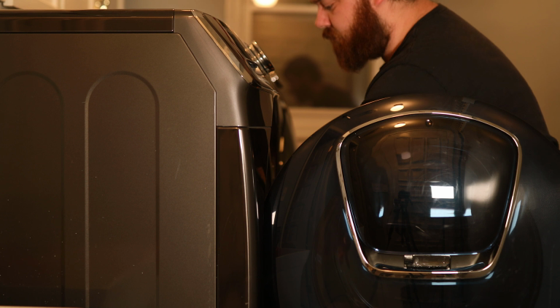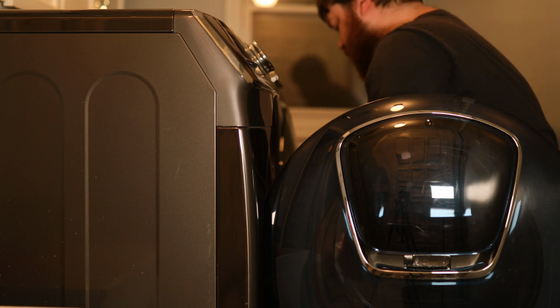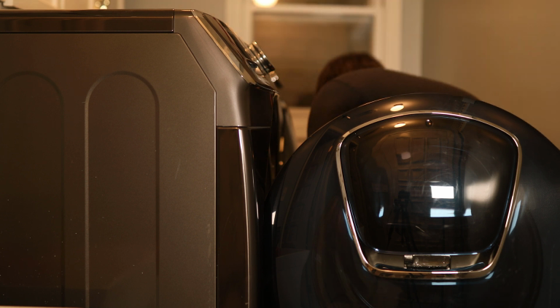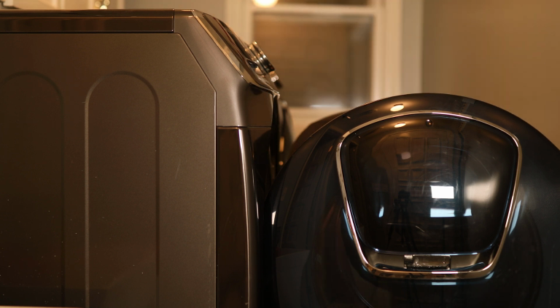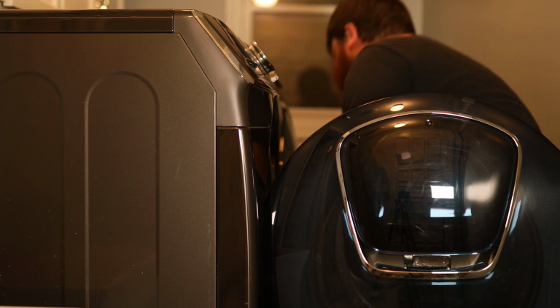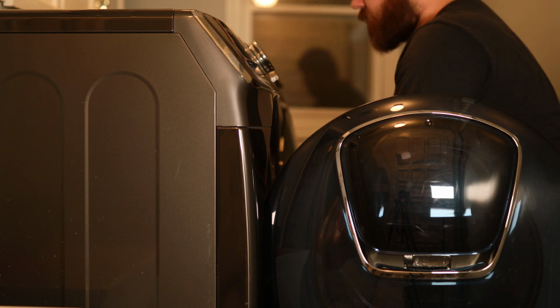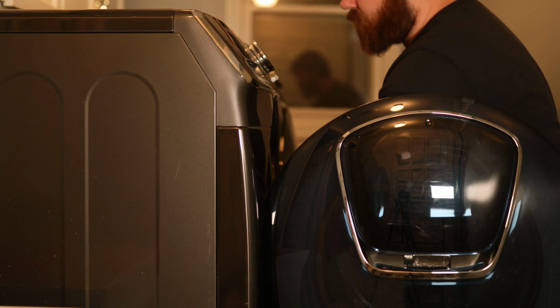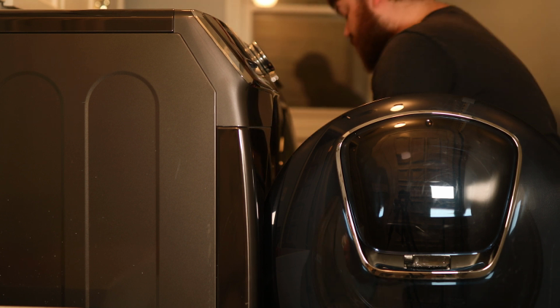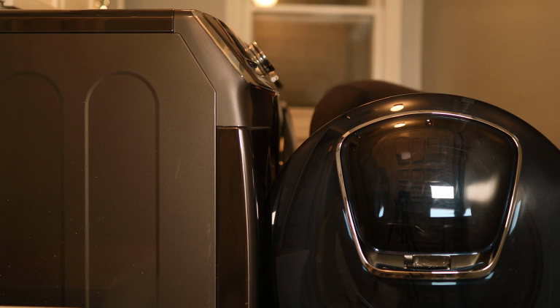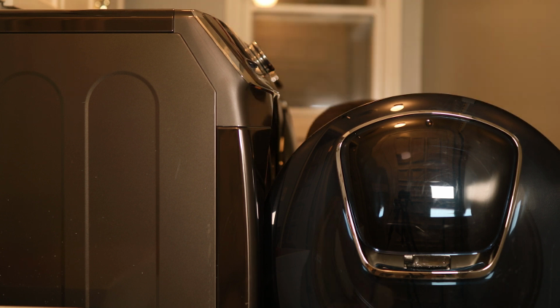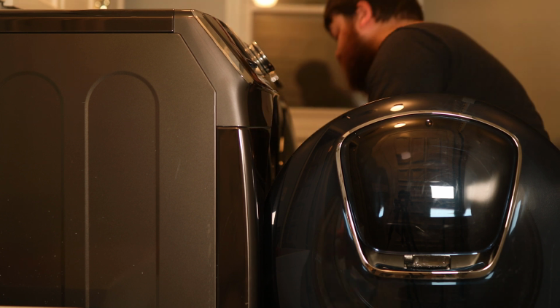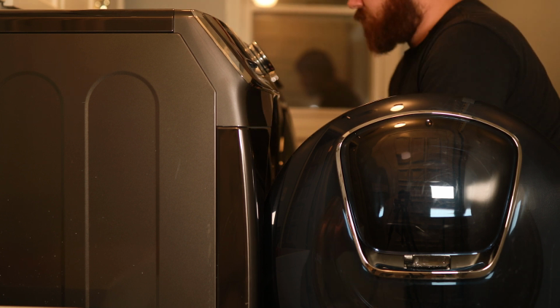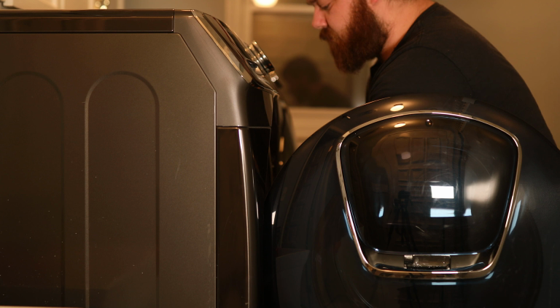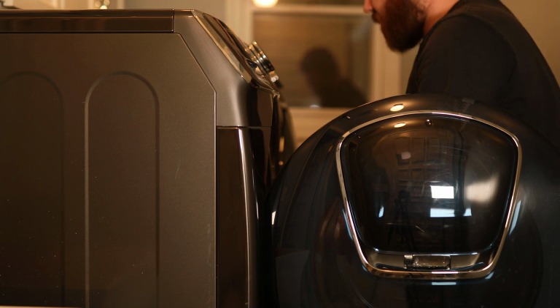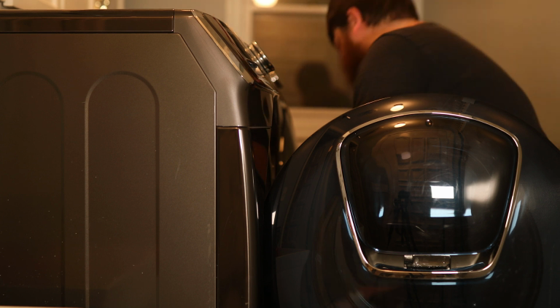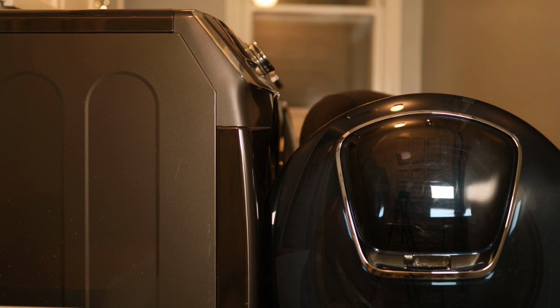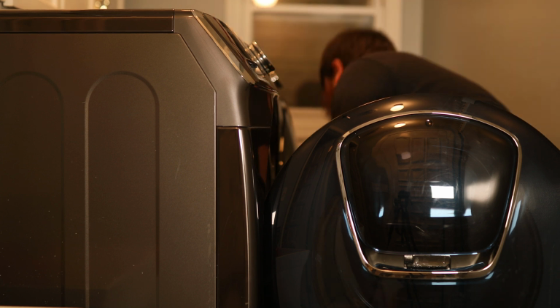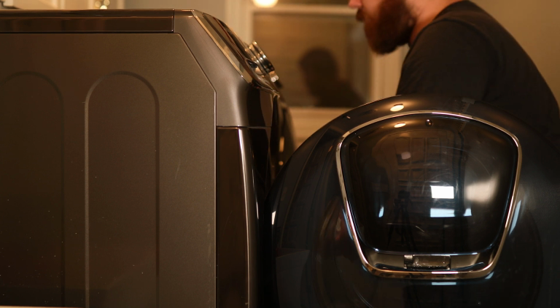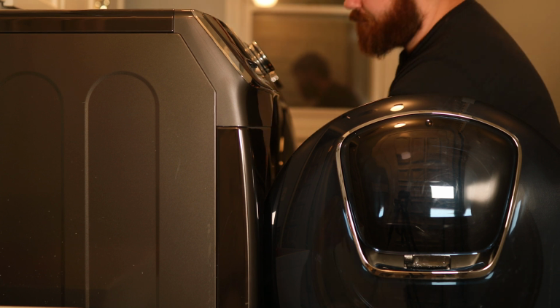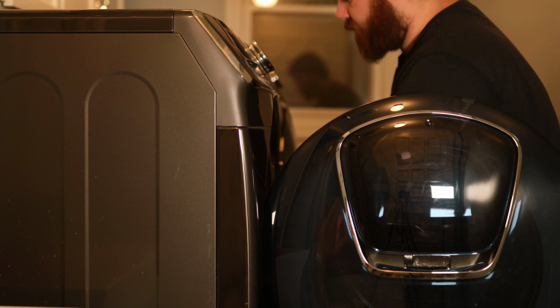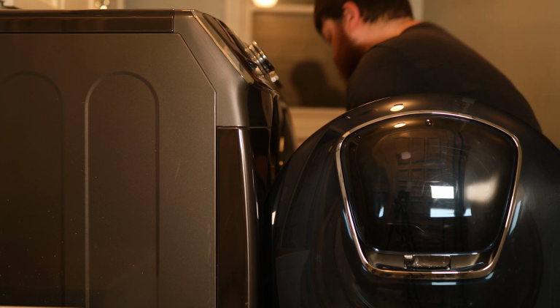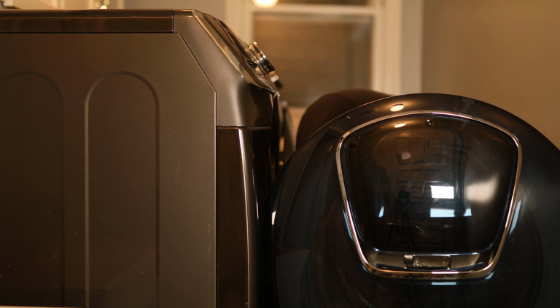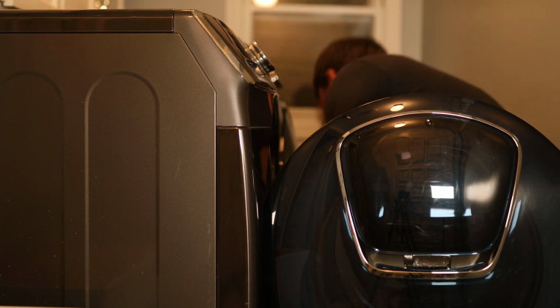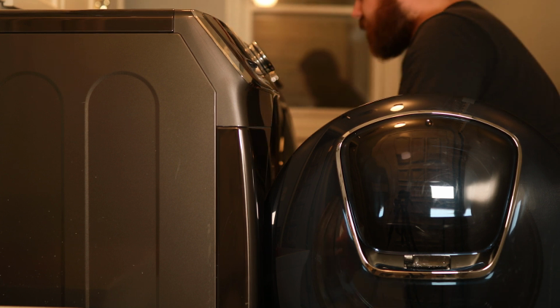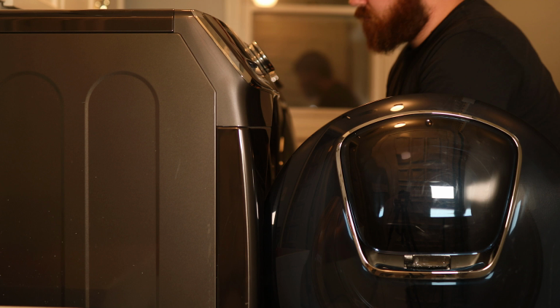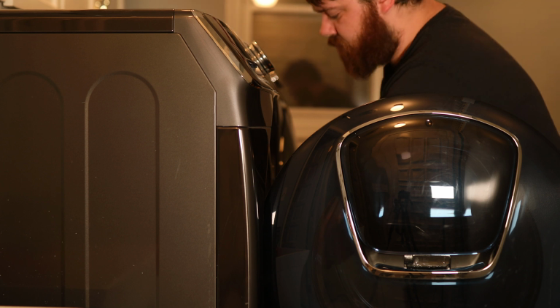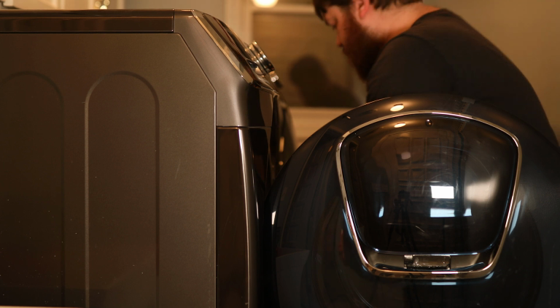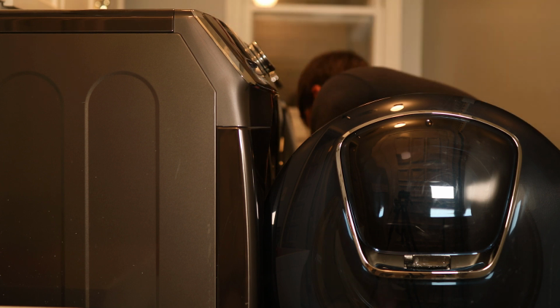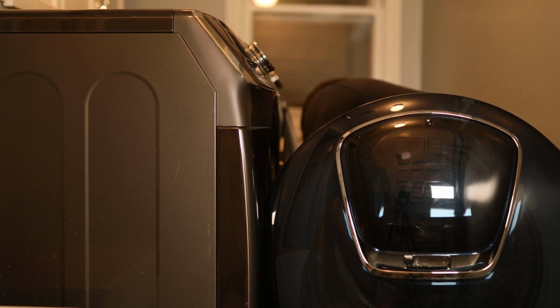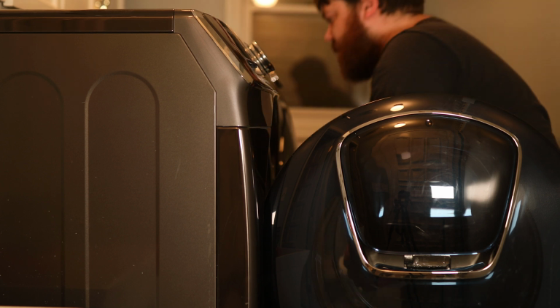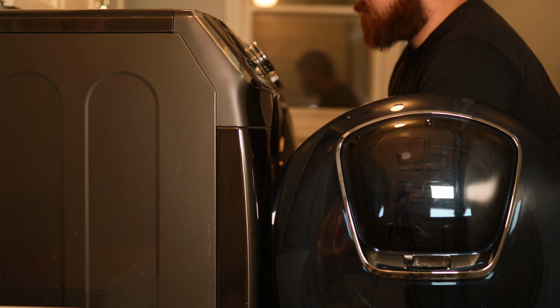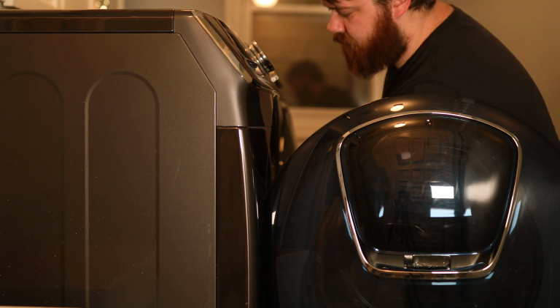I had originally looked into the typical square ones from SmartThings, but I can't fit two on the same receptacle. Also, I'd like to mention that my dryer is gas, so the electrical pull is a lot lower compared to an electric dryer. If you have an electric dryer, you will probably need to look into a different option.